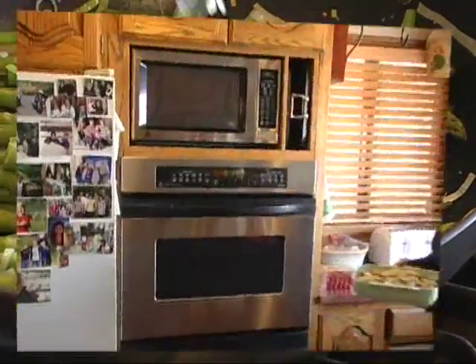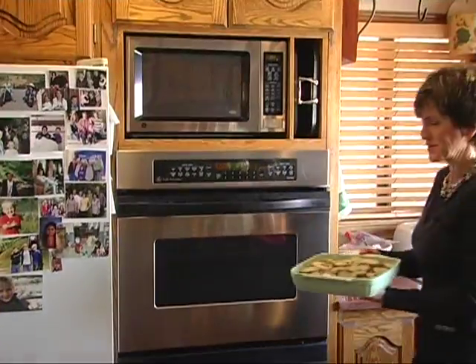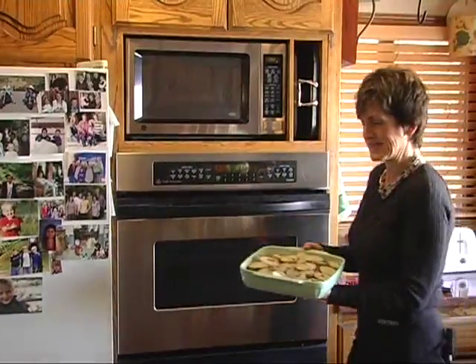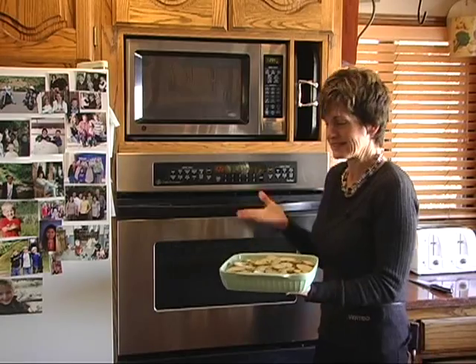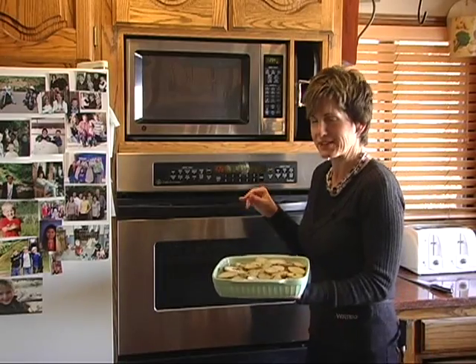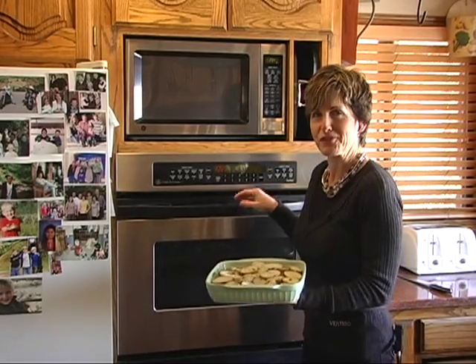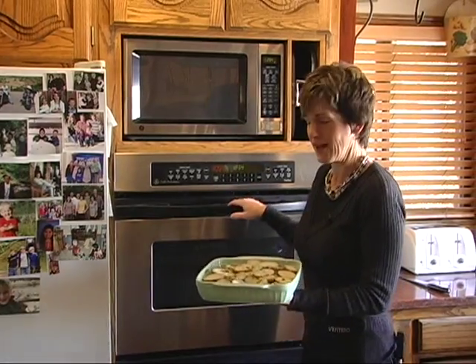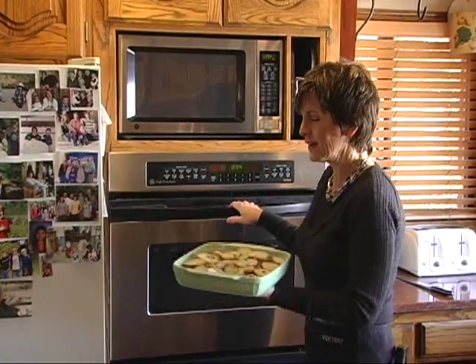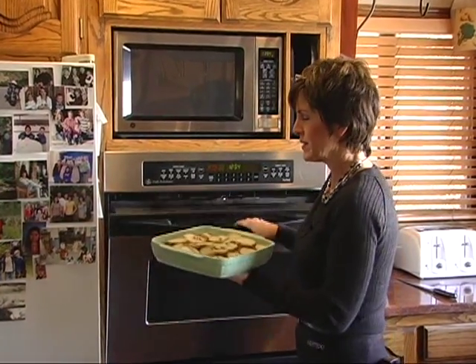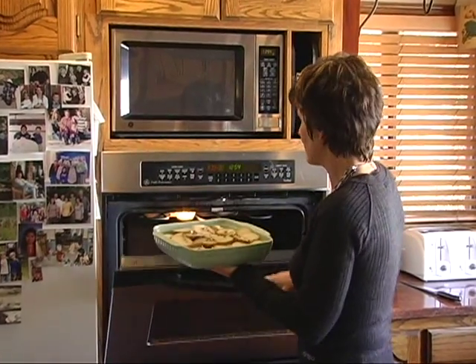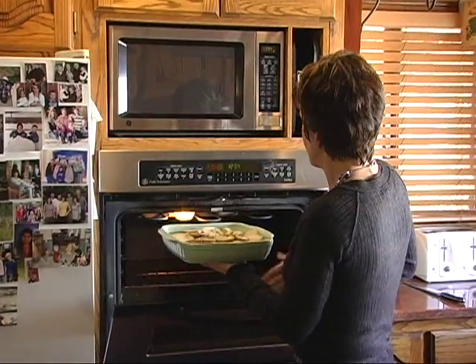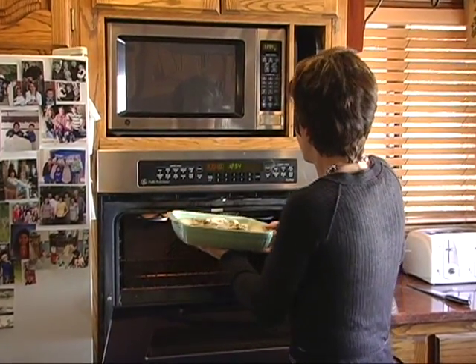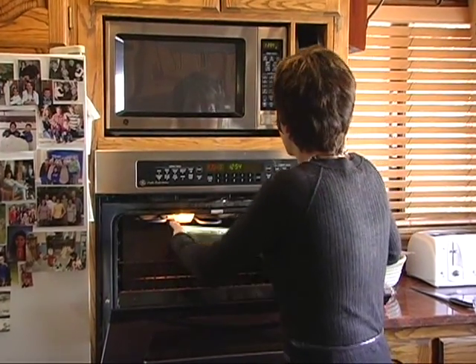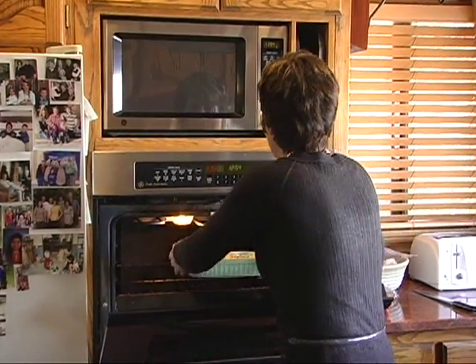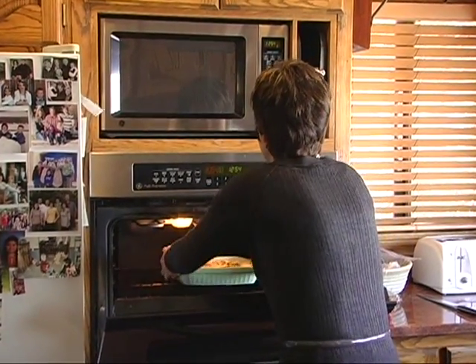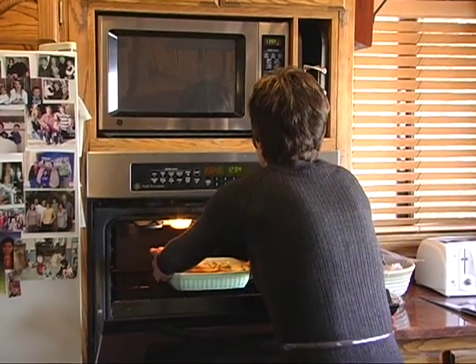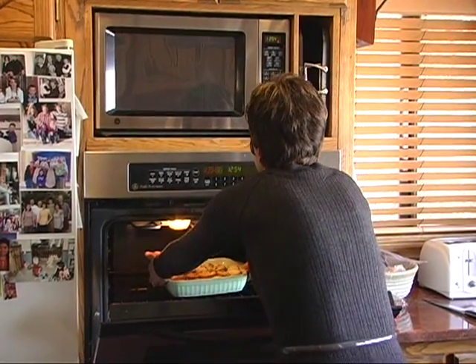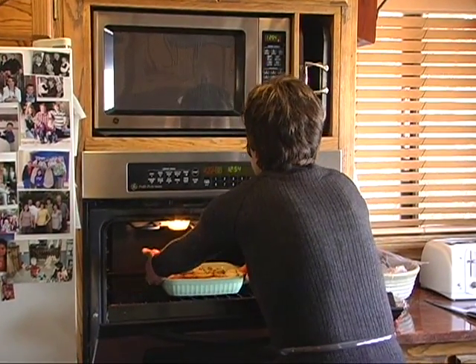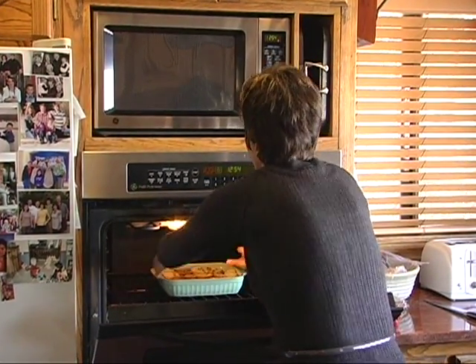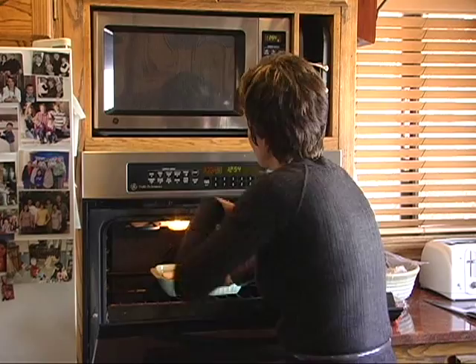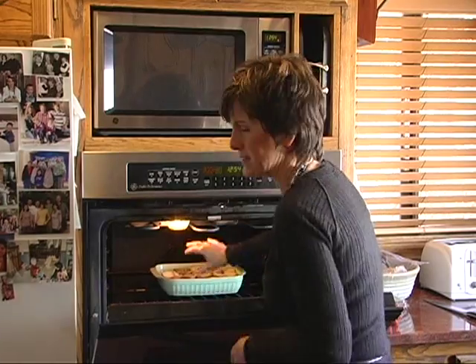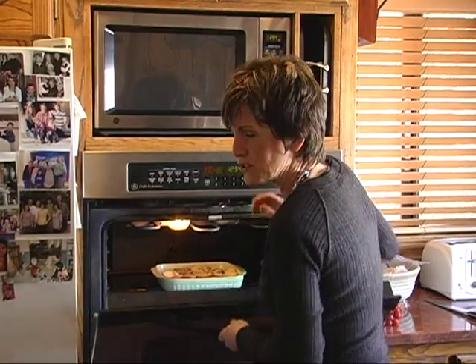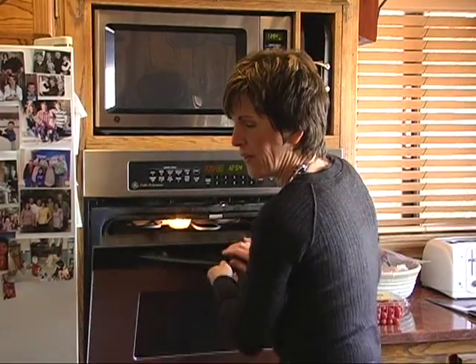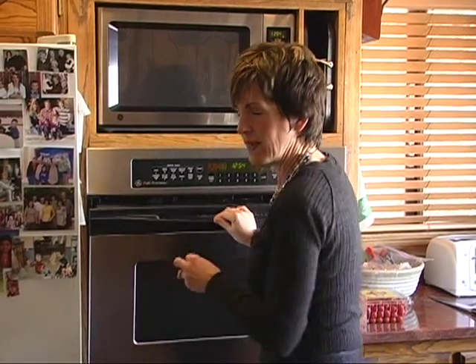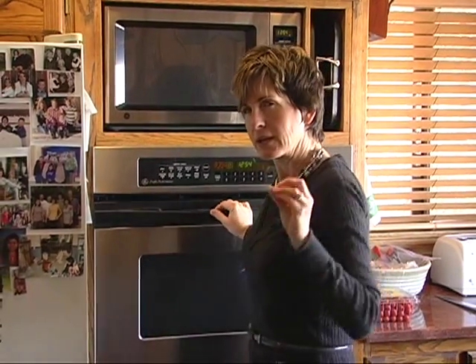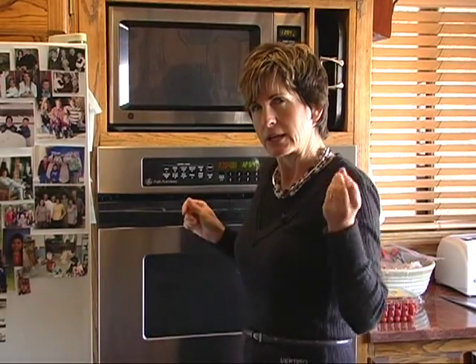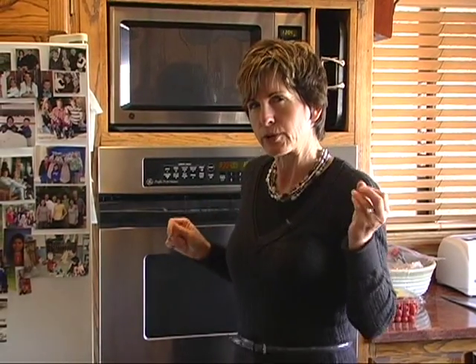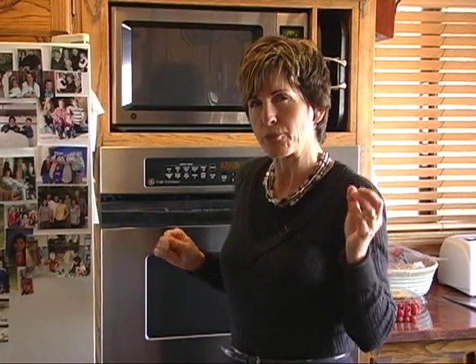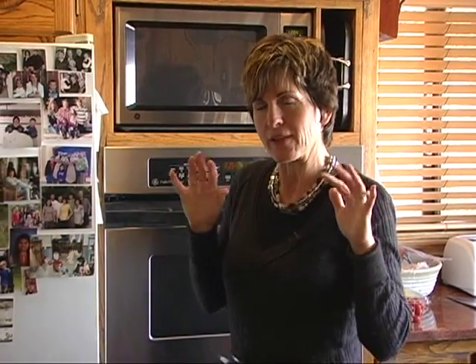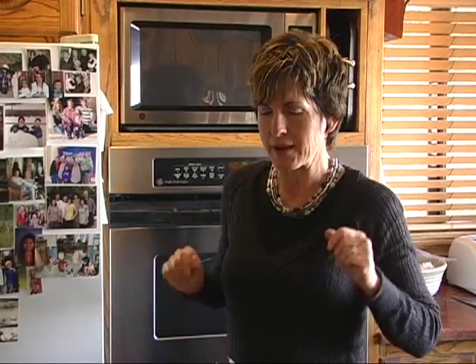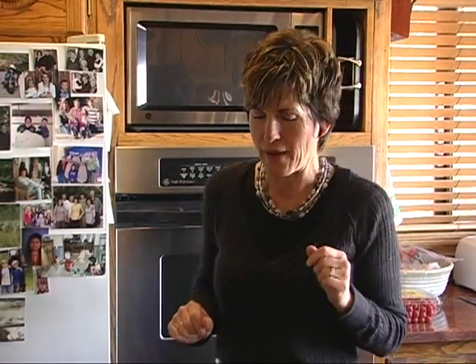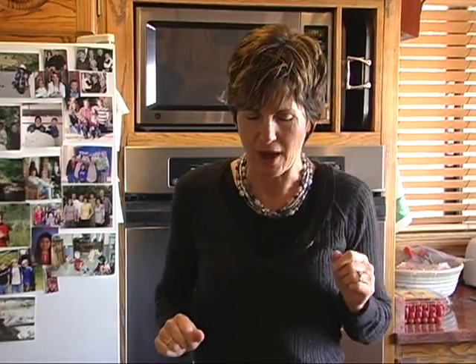So as easy as that, it's ready for the oven. 375 for about 30 minutes or so, then we'll put it on broil and kind of brown the top.